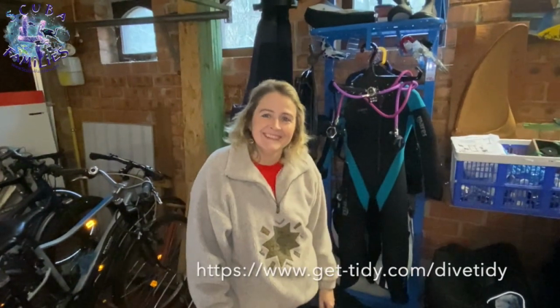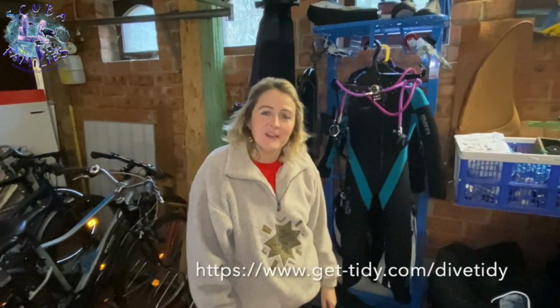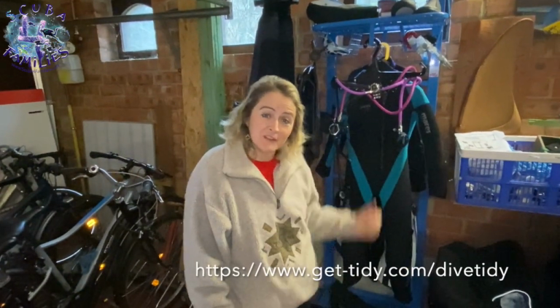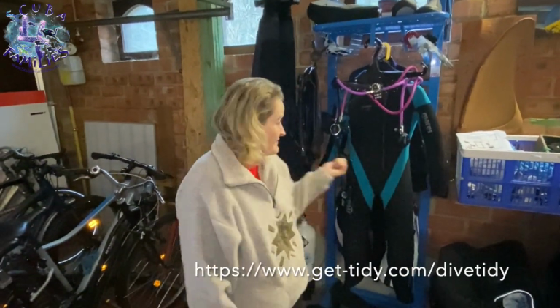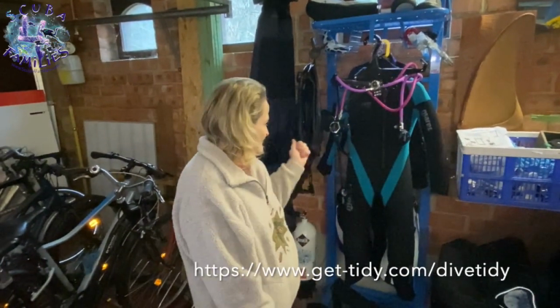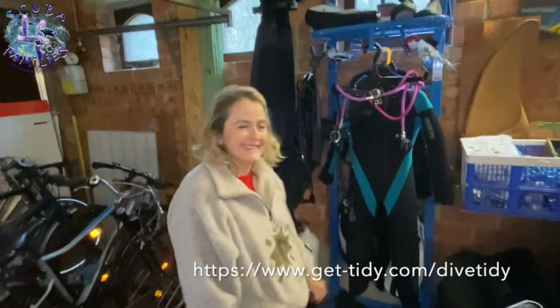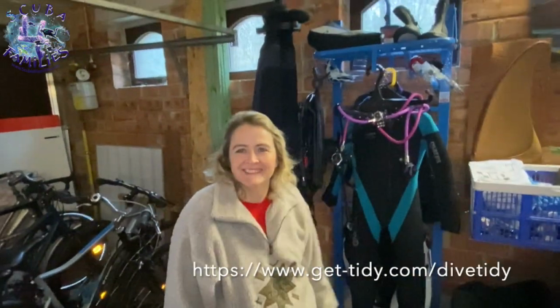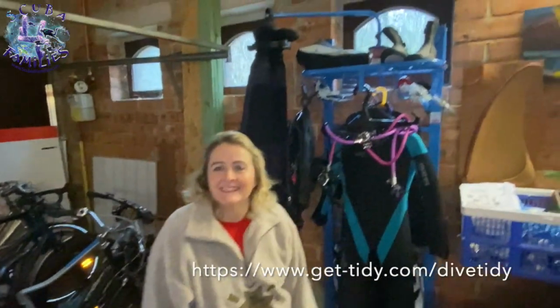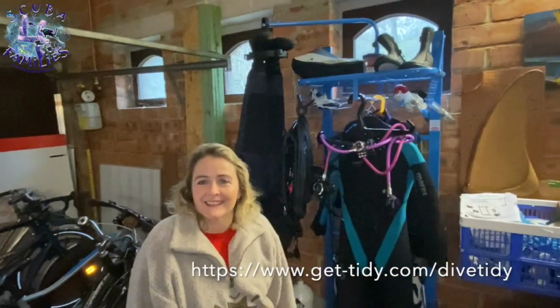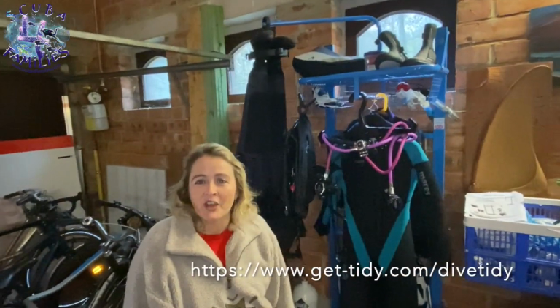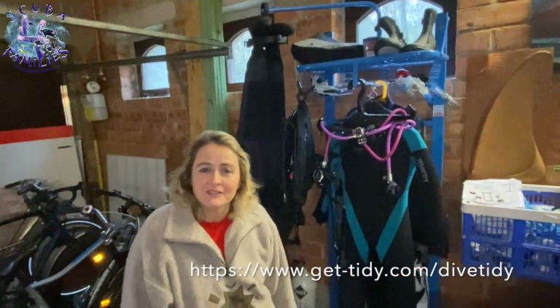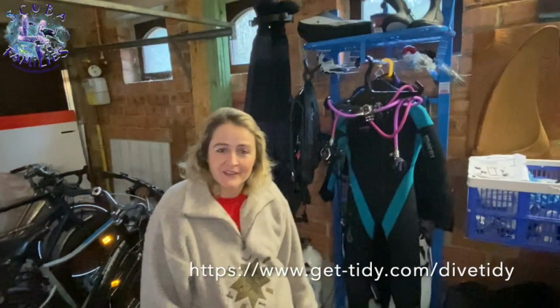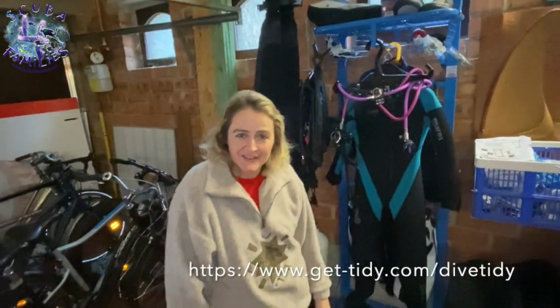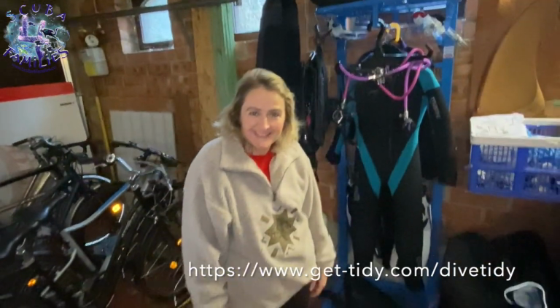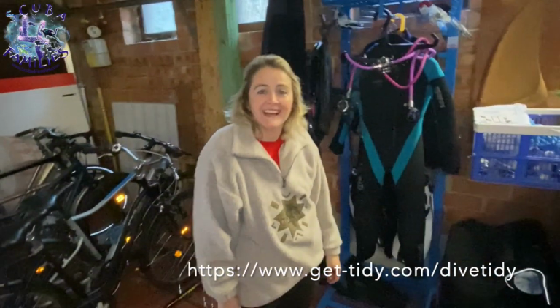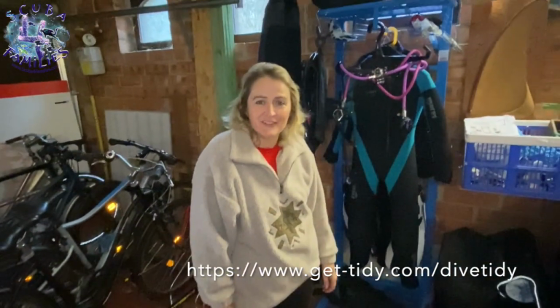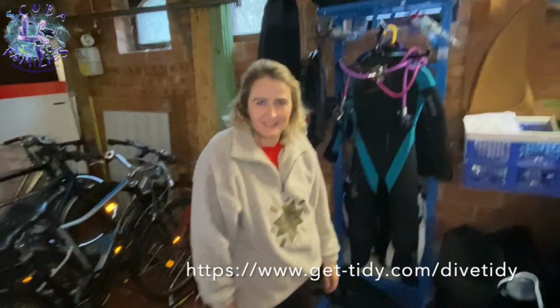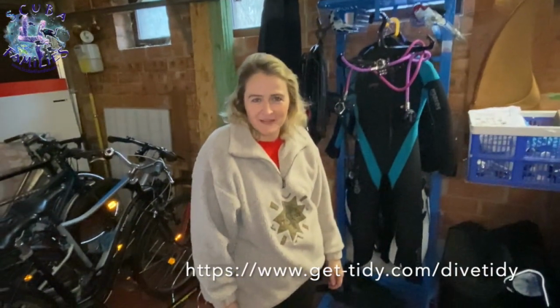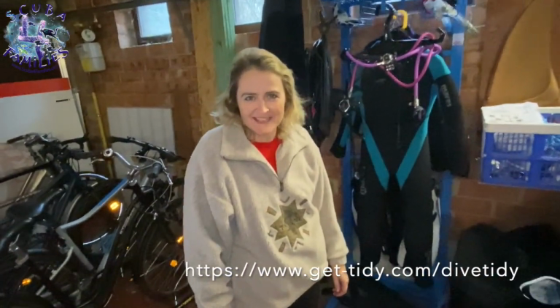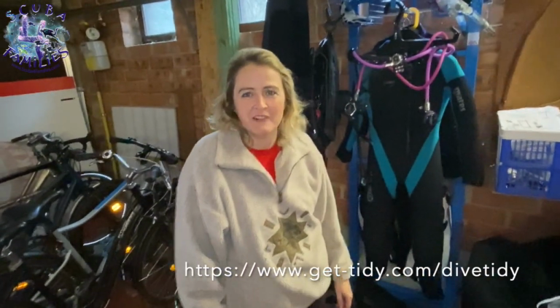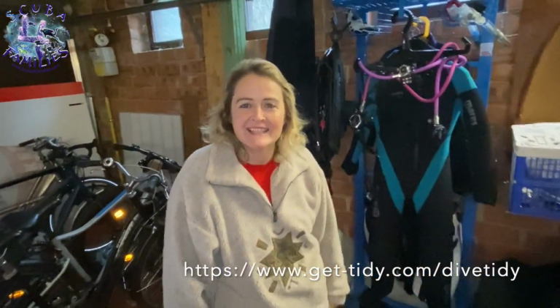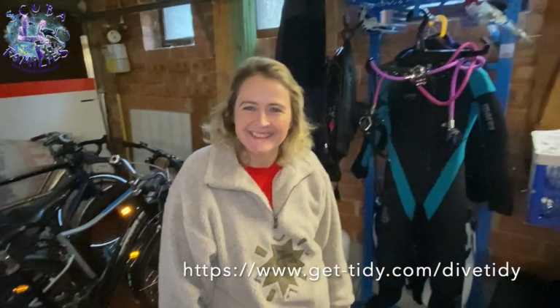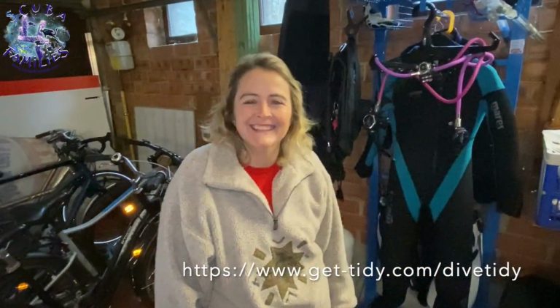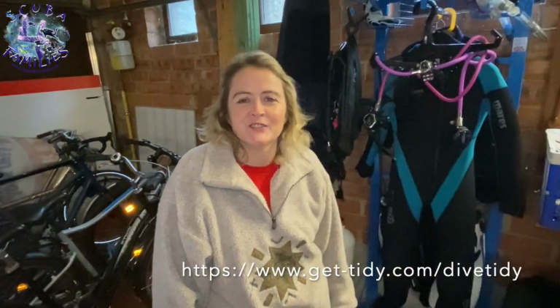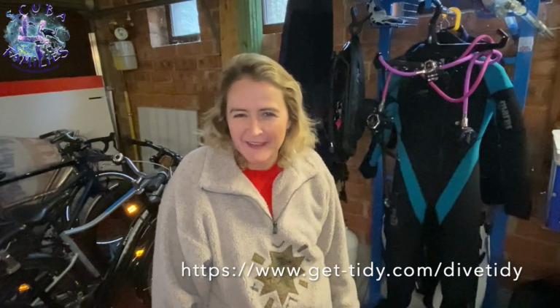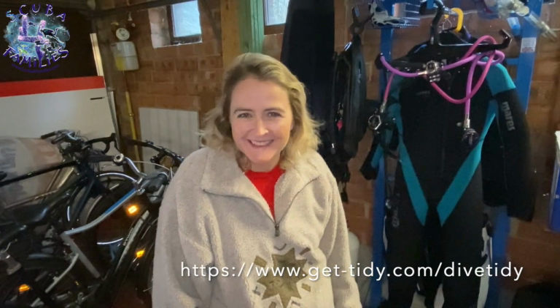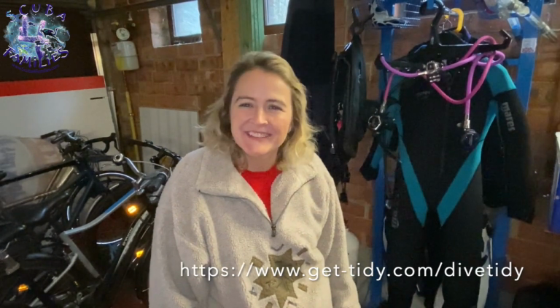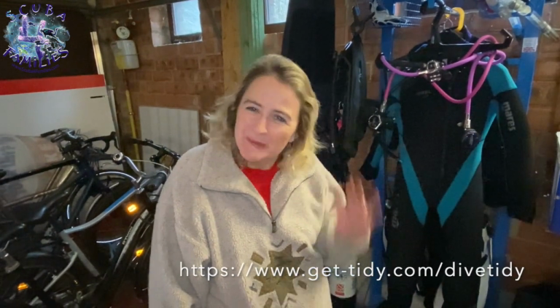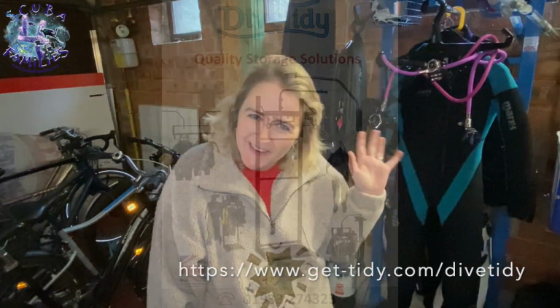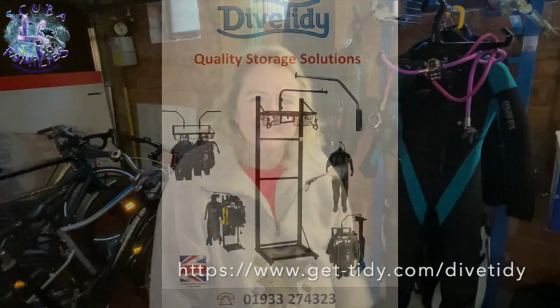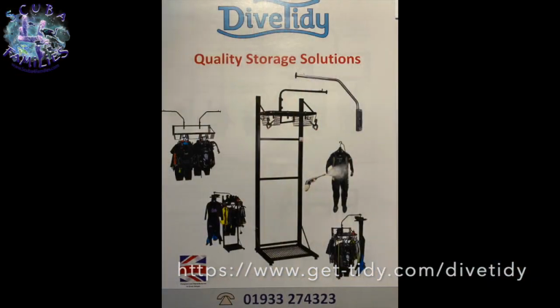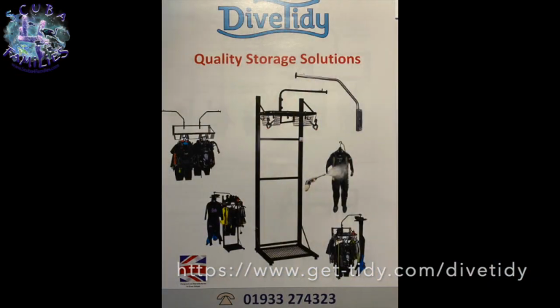What a great Christmas present! Go on to Dive Tidy and have a look — I recommend it for a neat and tidy scuba family. Thank you, bye!